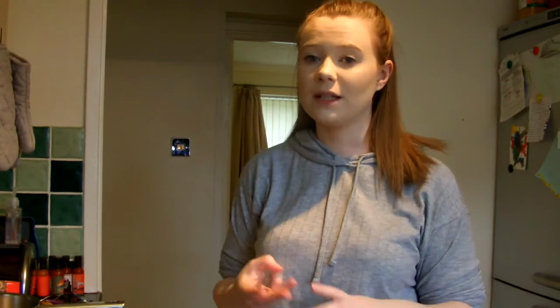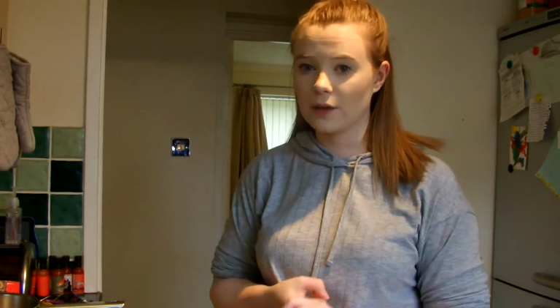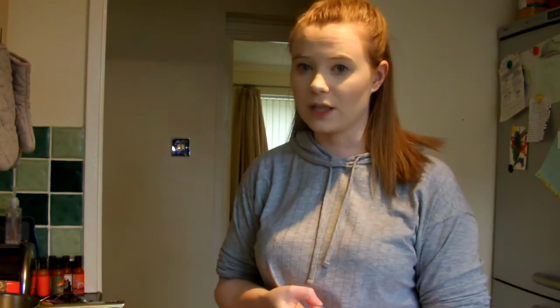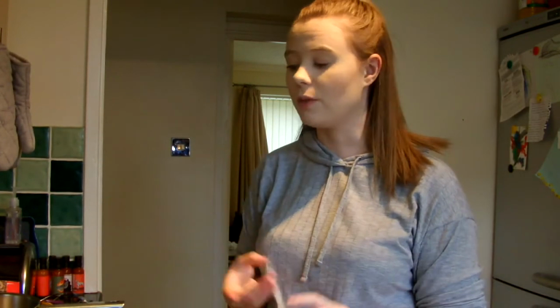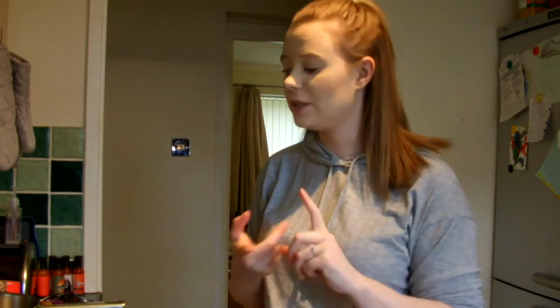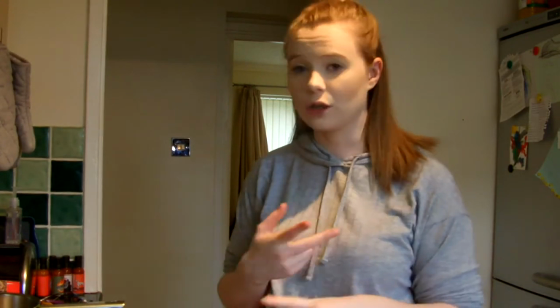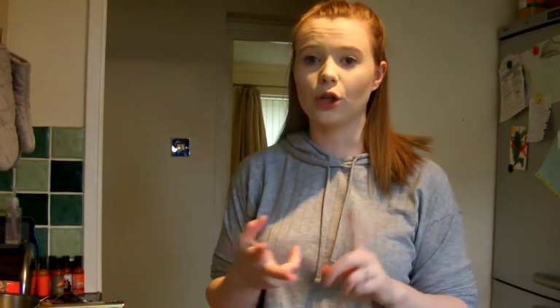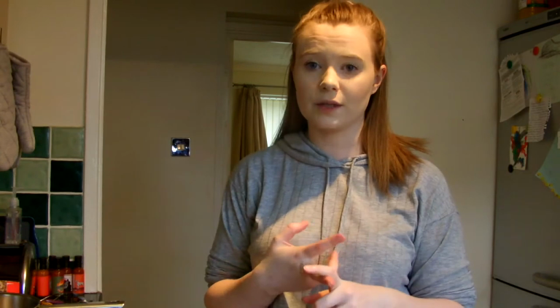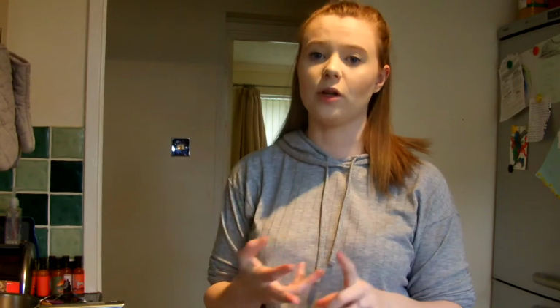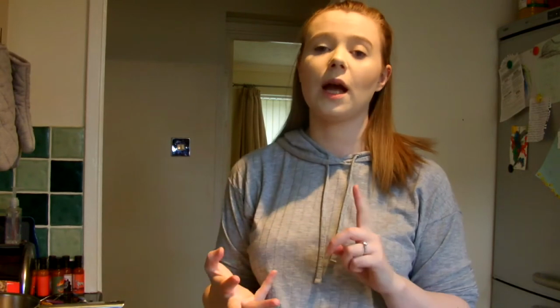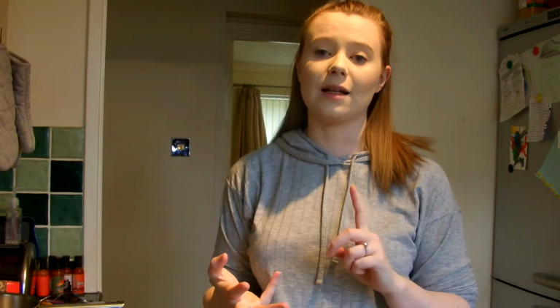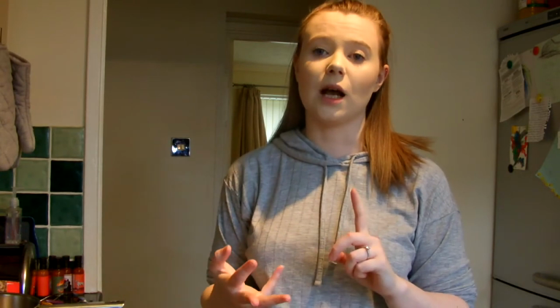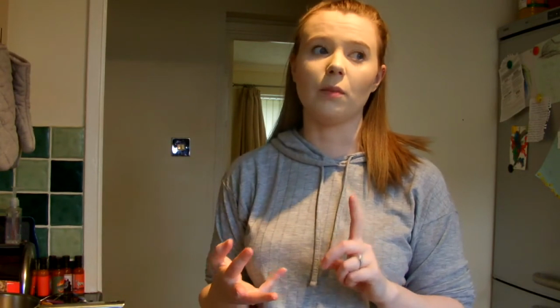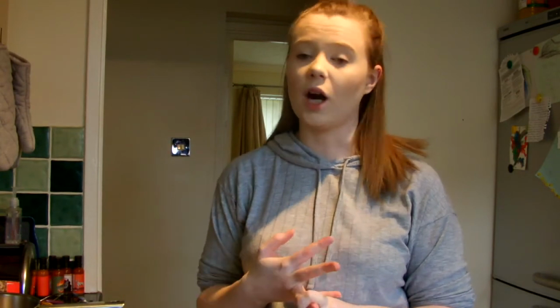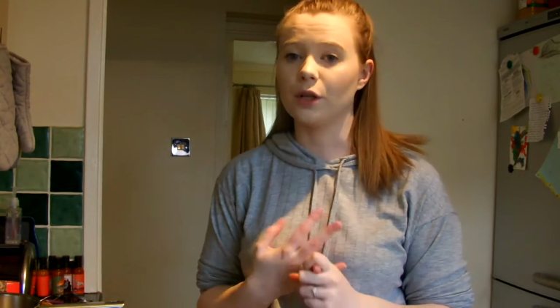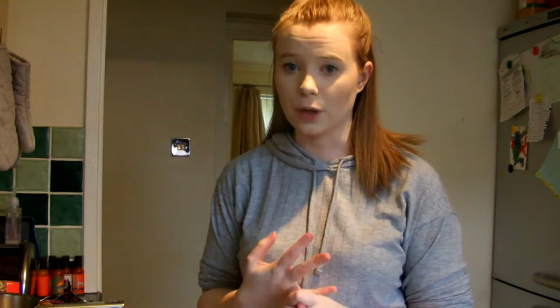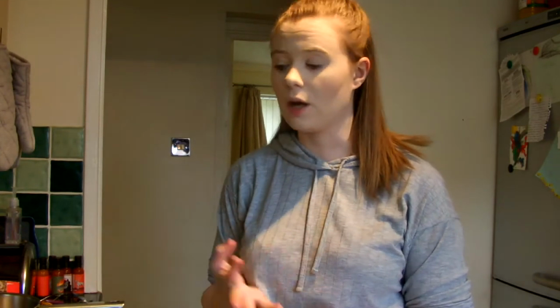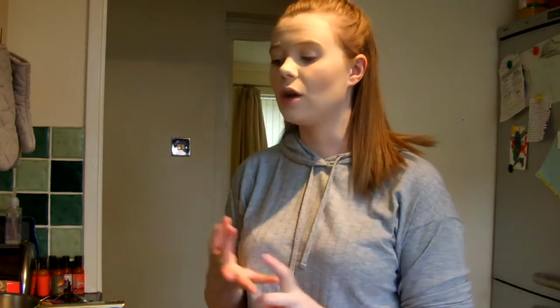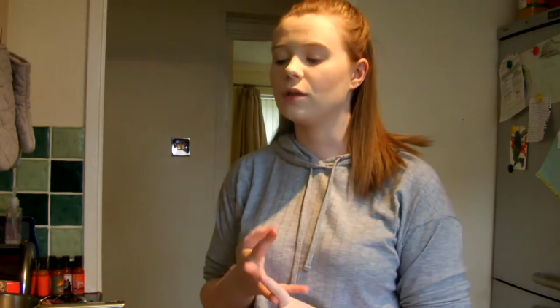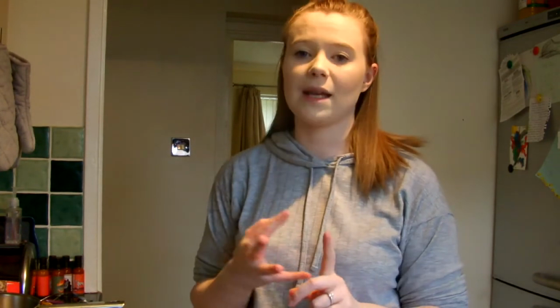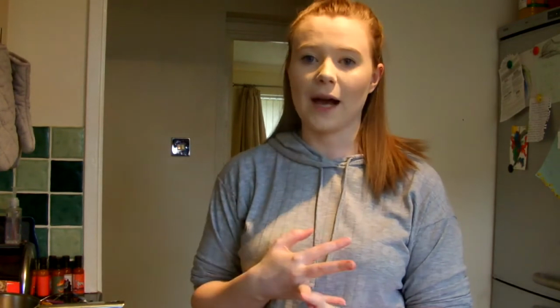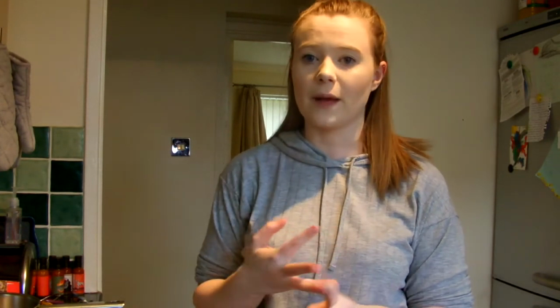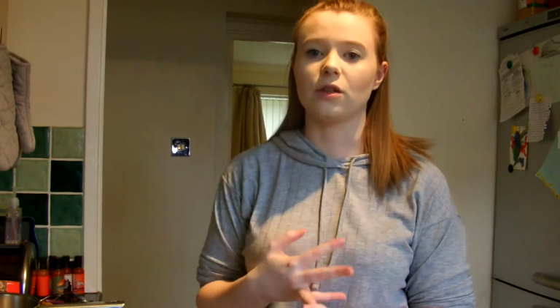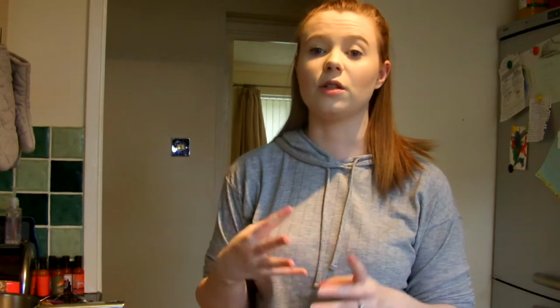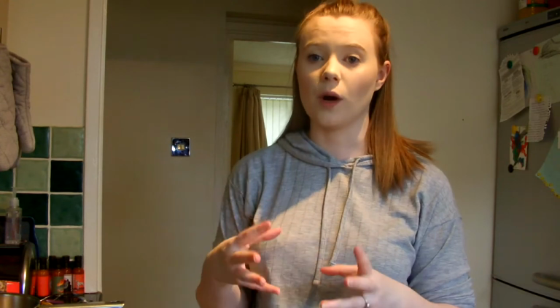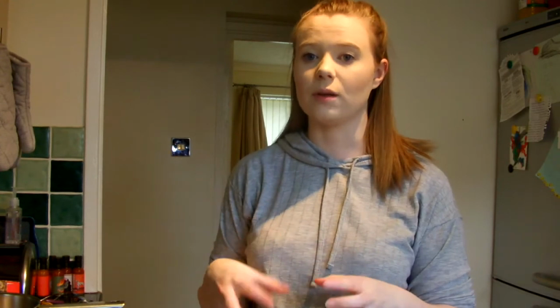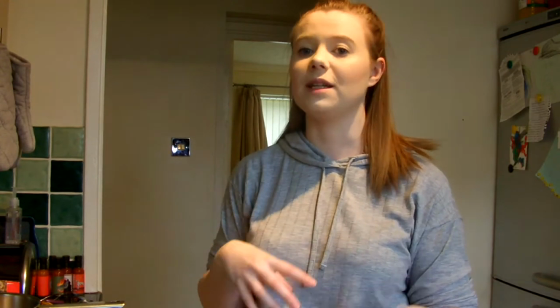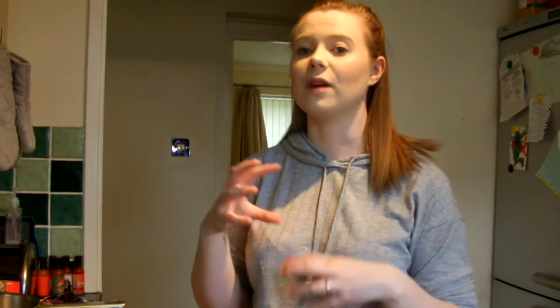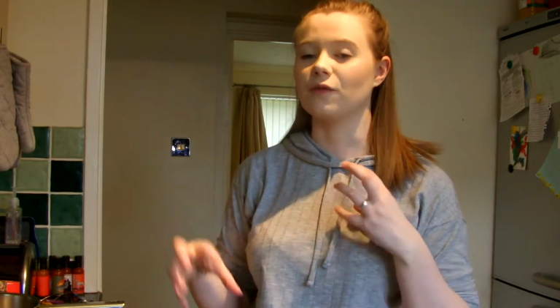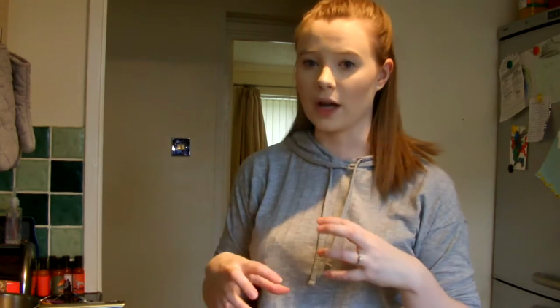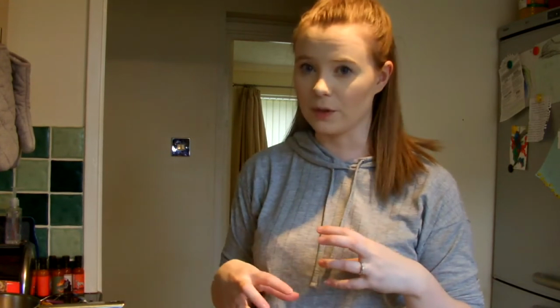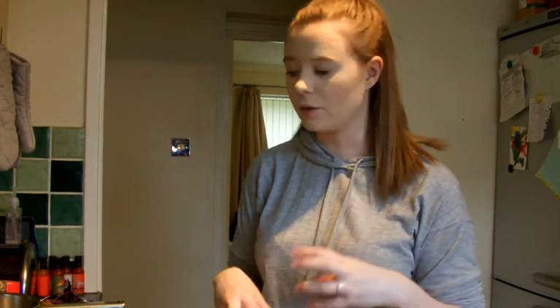You only need three ingredients: sugar, golden syrup, and bicarbonate of soda. You can't use baking powder or baking soda because it won't work as well. It needs that reaction from the bicarbonate of soda.